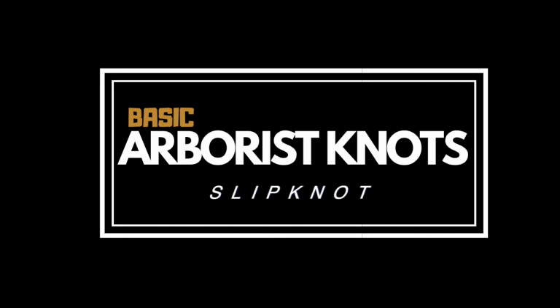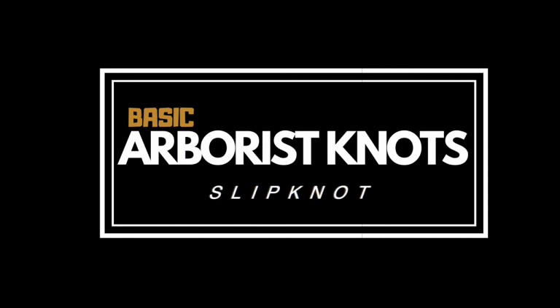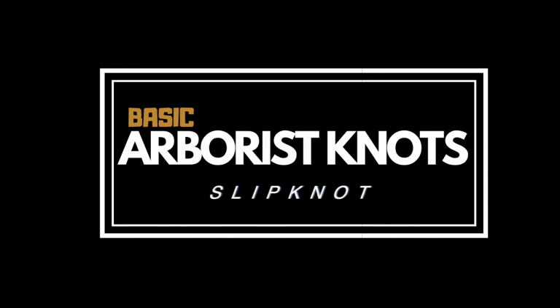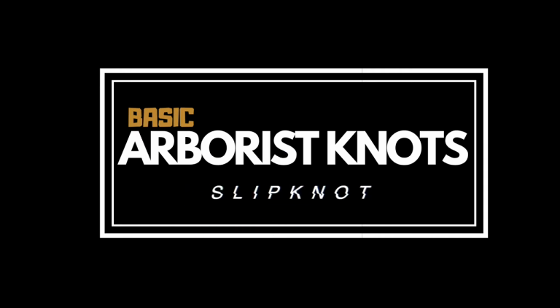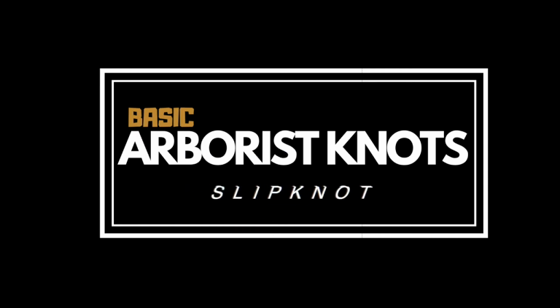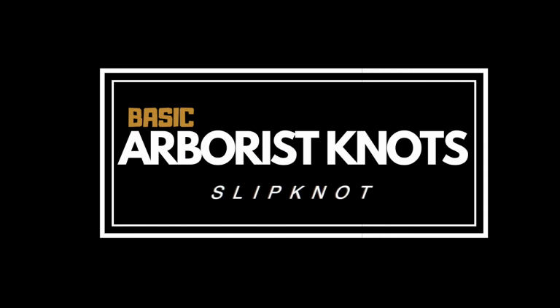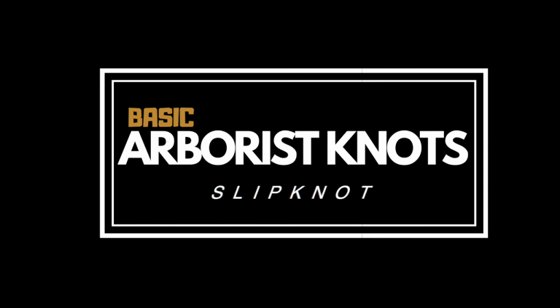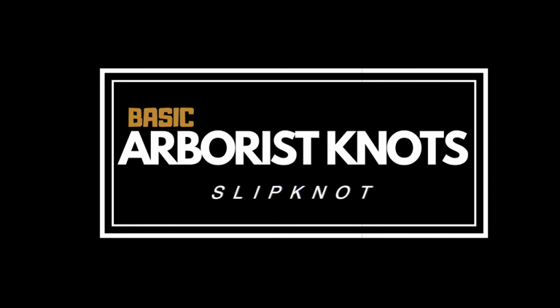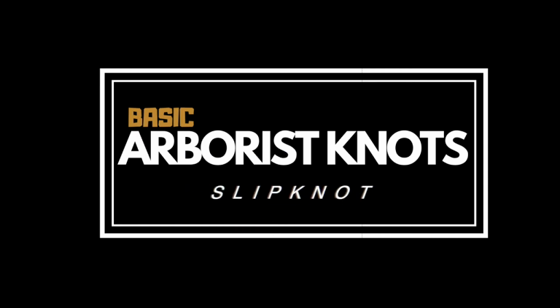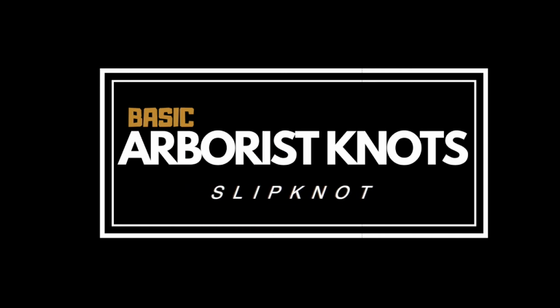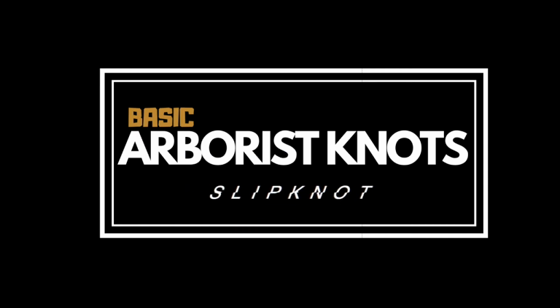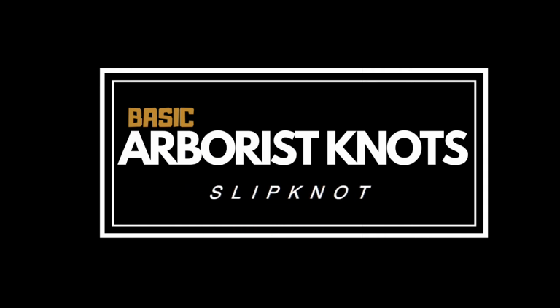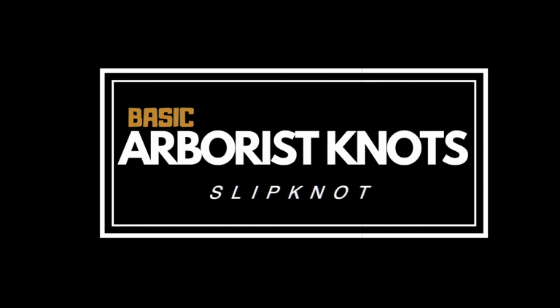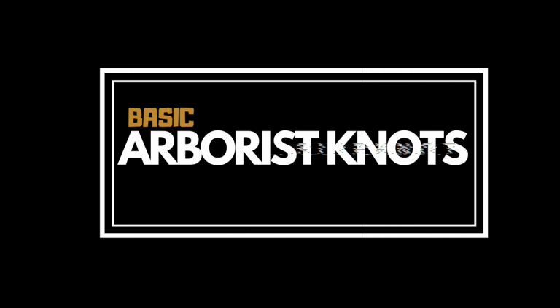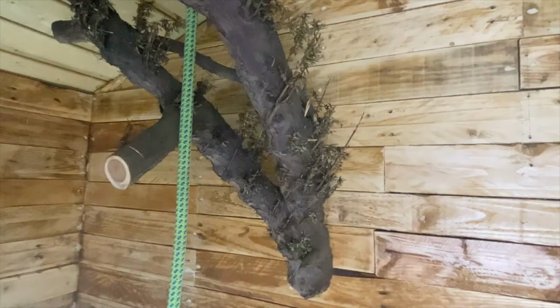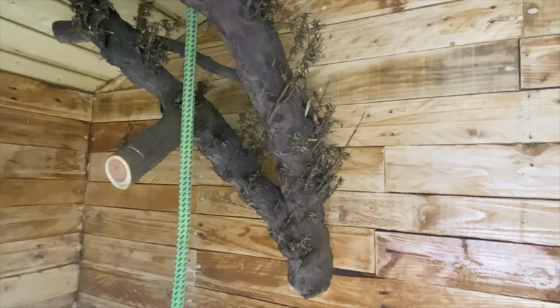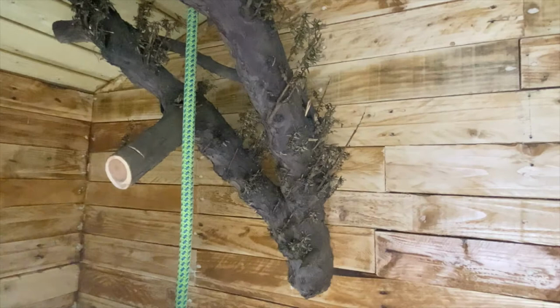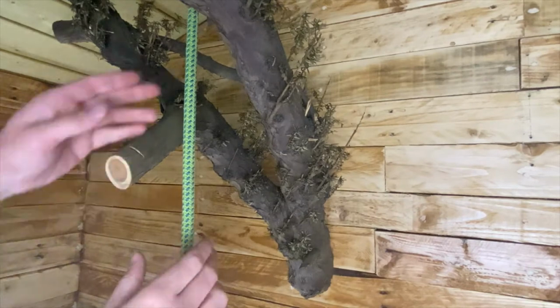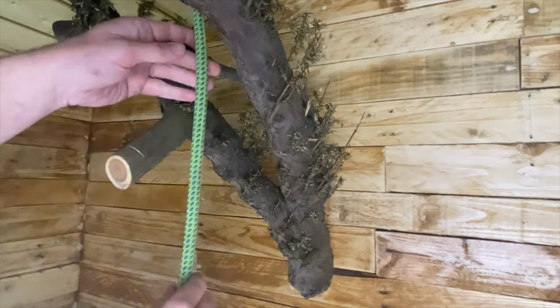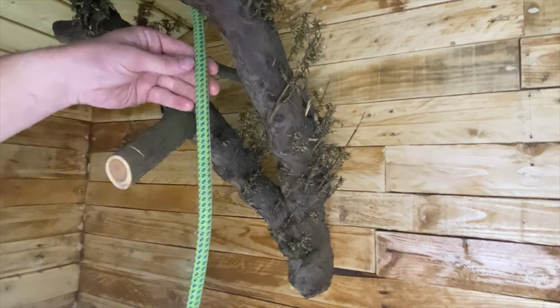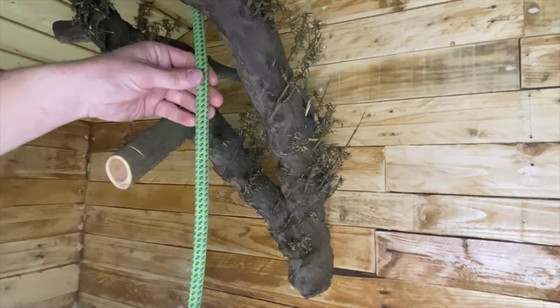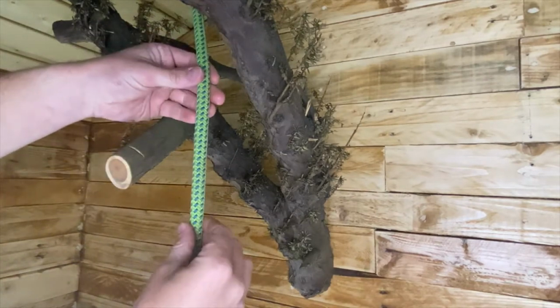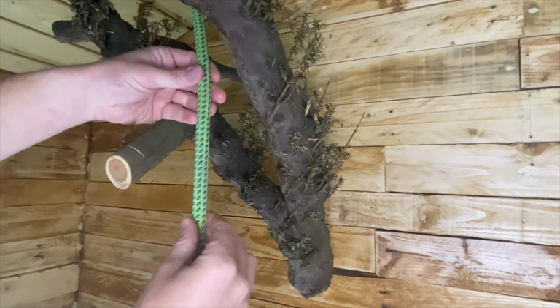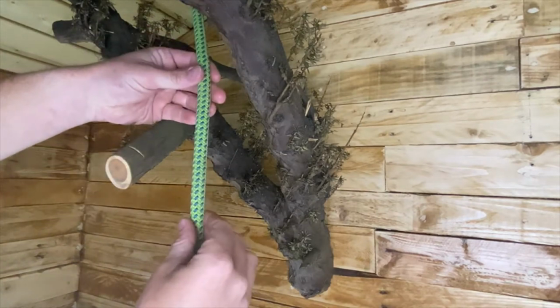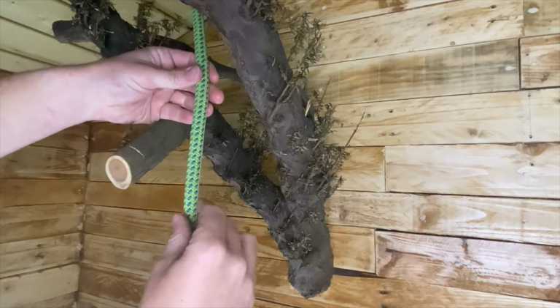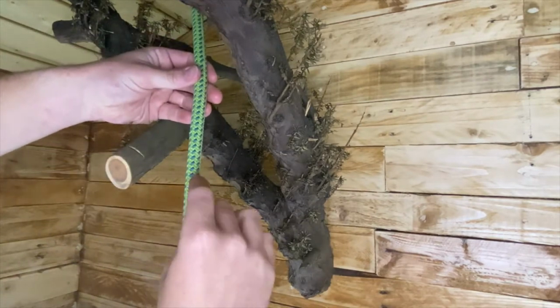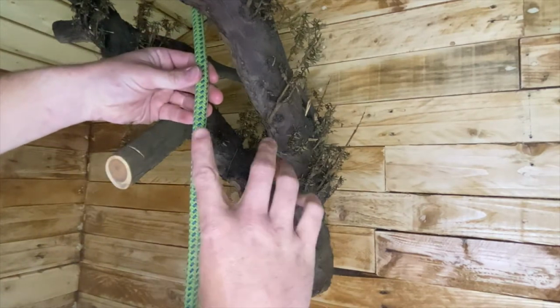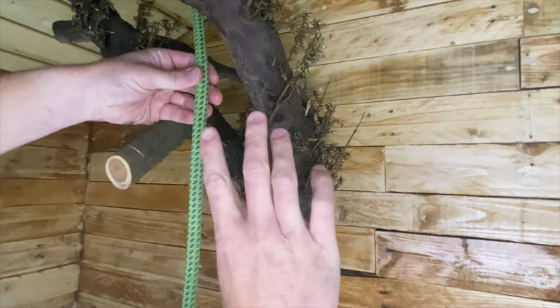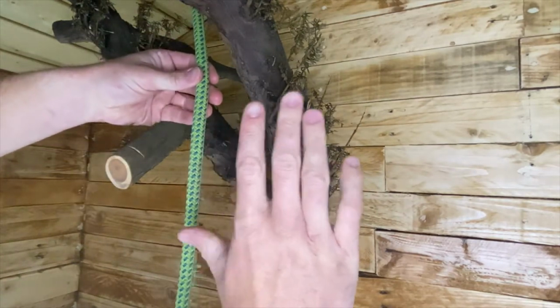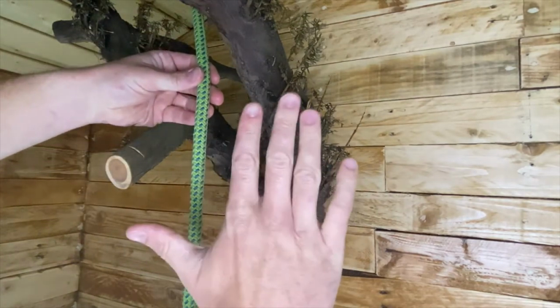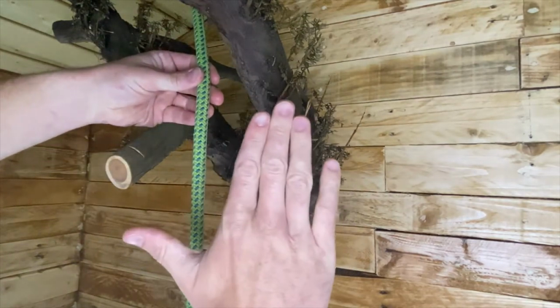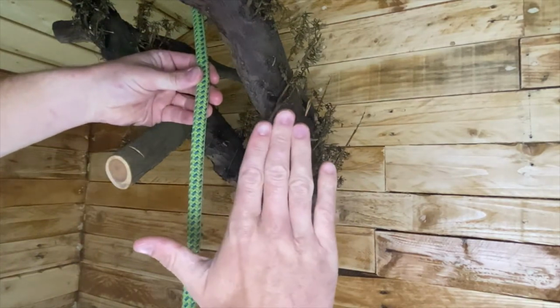A slip knot is probably the easiest knot to tie and to learn. It's basically just a loop that you grab at the side of the rope, at the tail end of the rope.